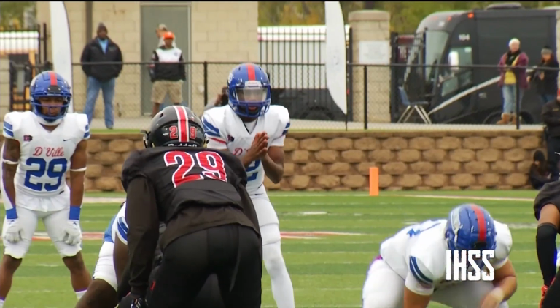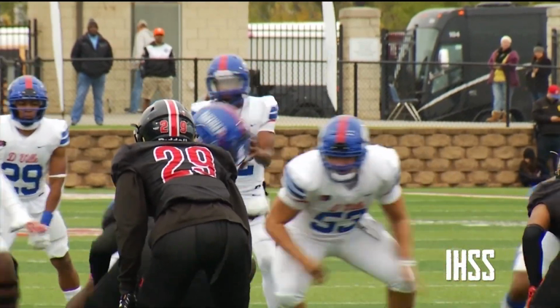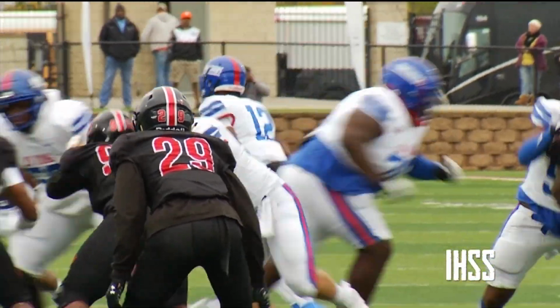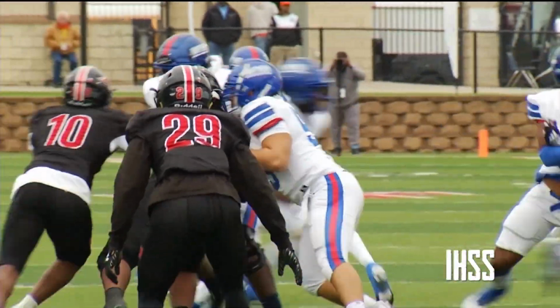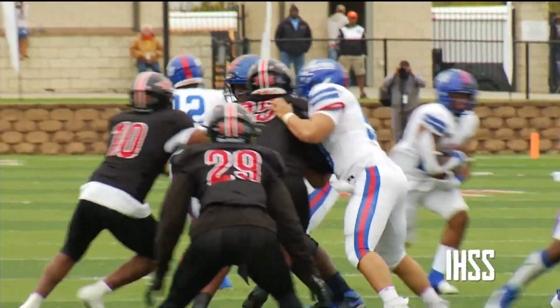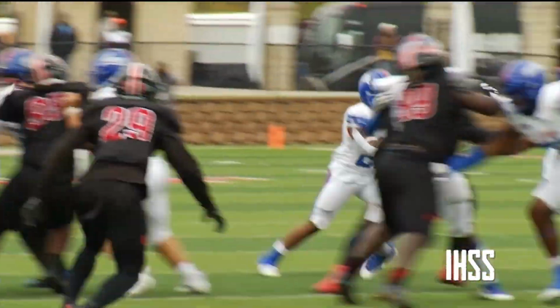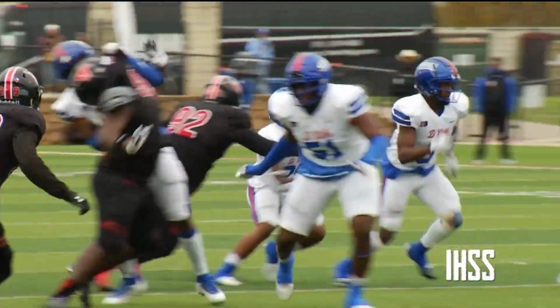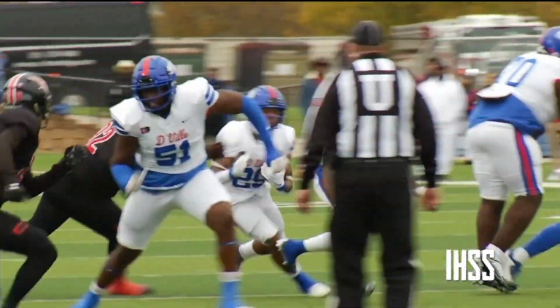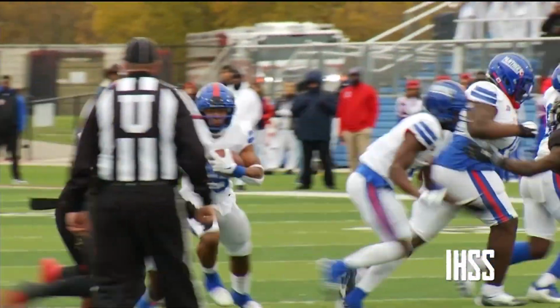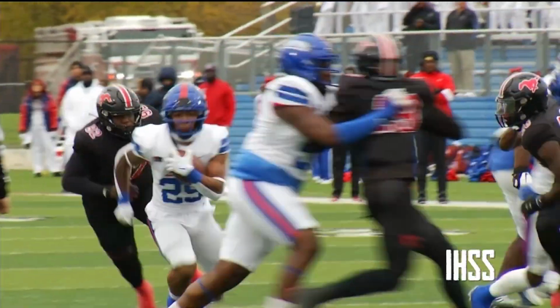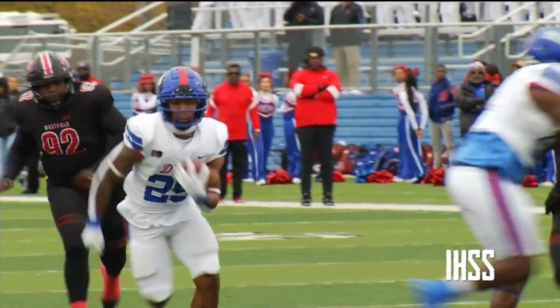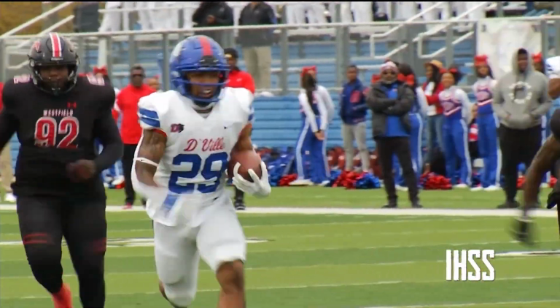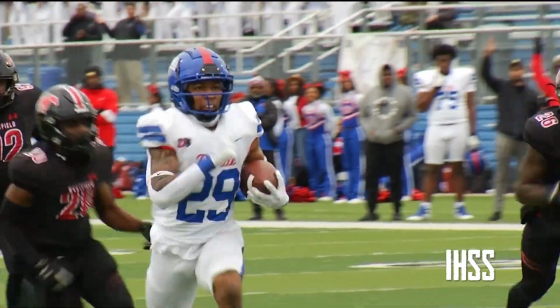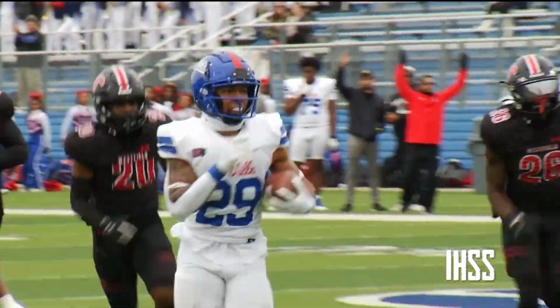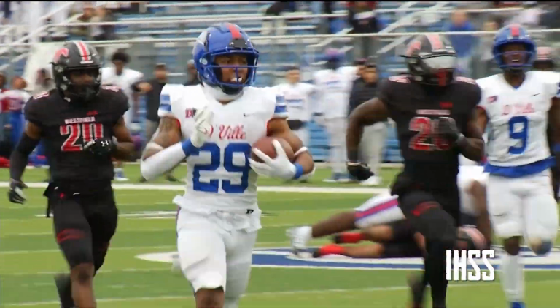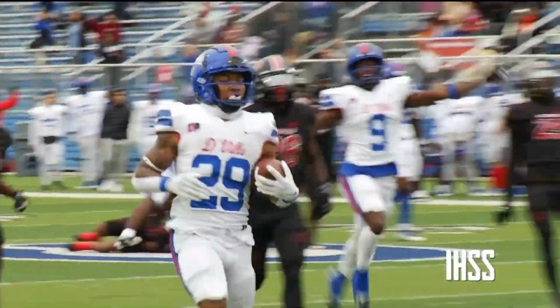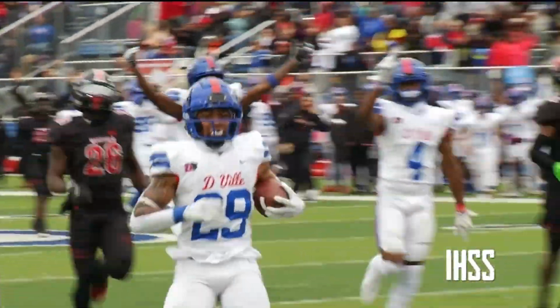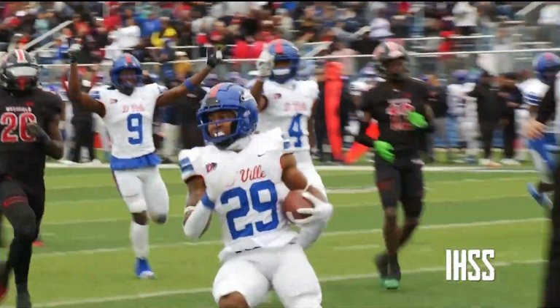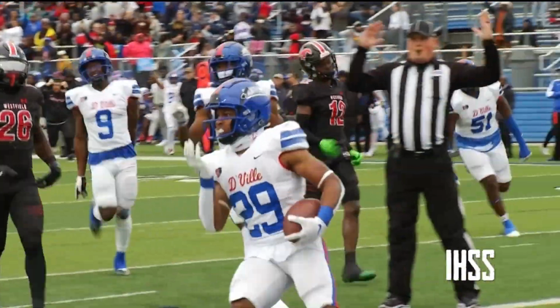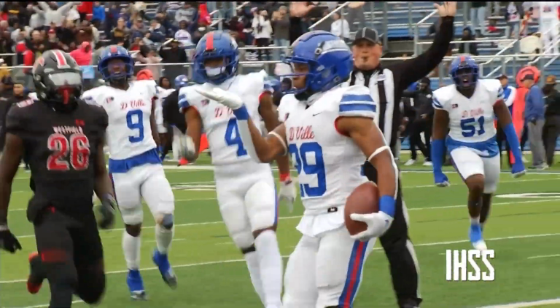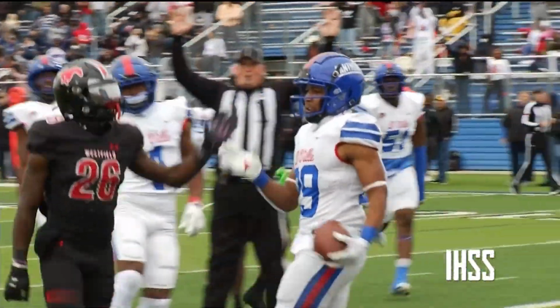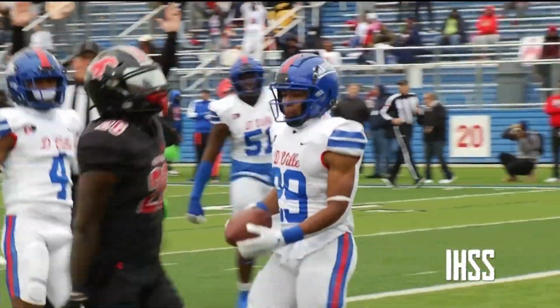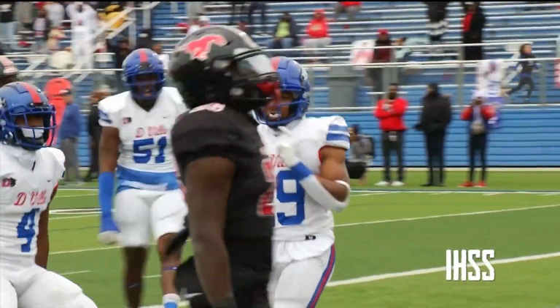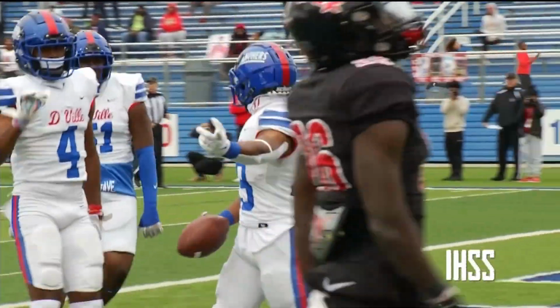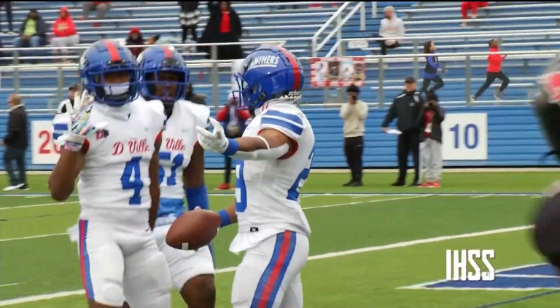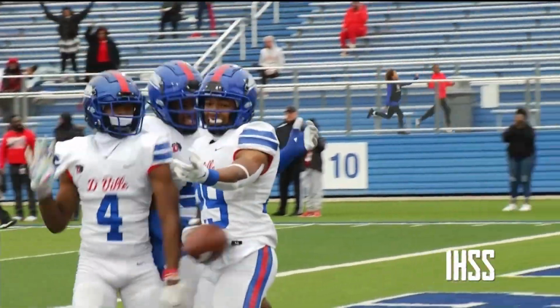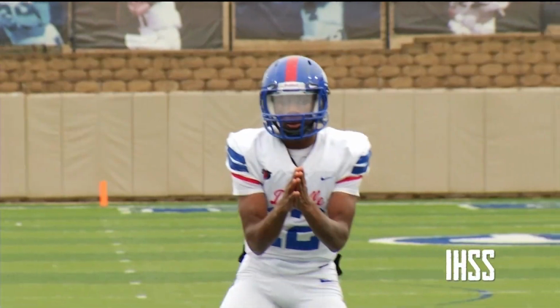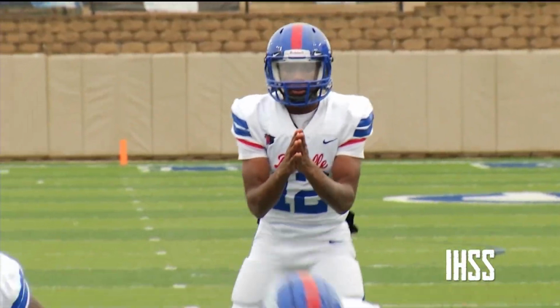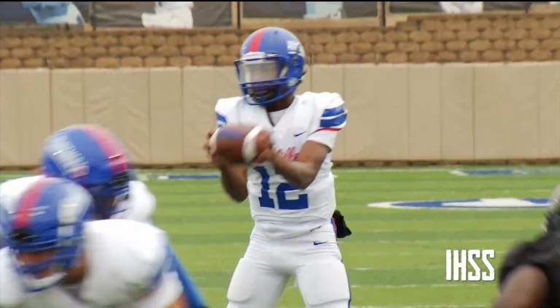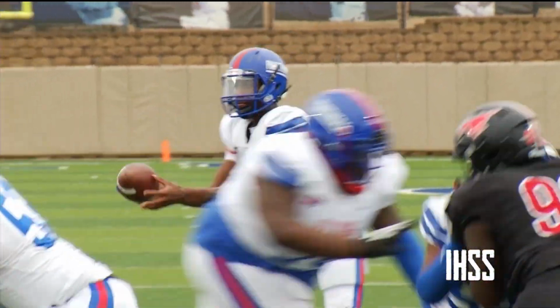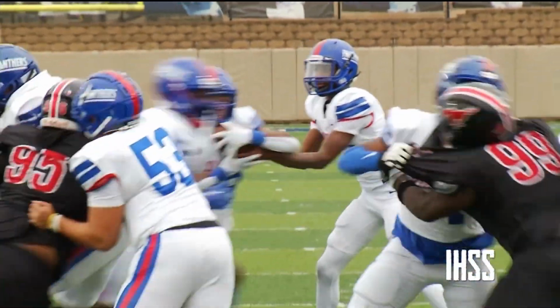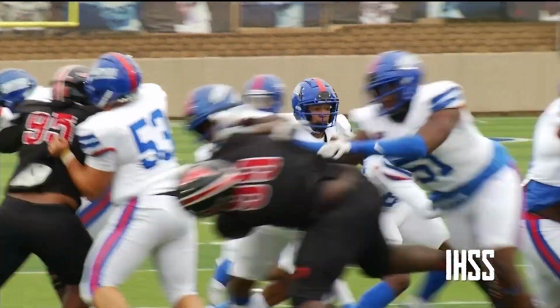Next possession, it's Durham again. He breaks free for a 29-yard score. And watch him get a slap across the face from the Westfield defender in the end zone. That's all right — it just sparked Caden a little more, because in the second, he'd do it again.